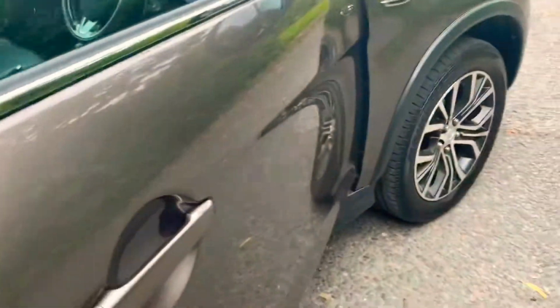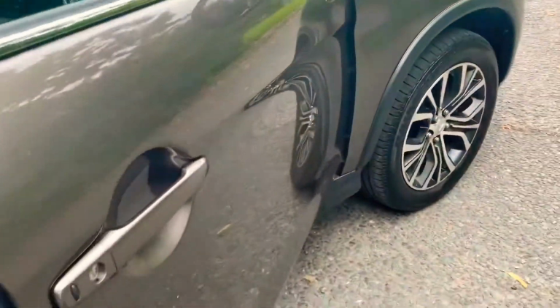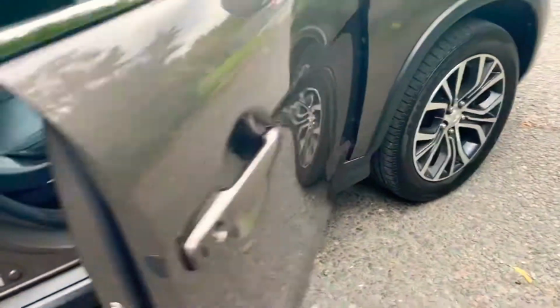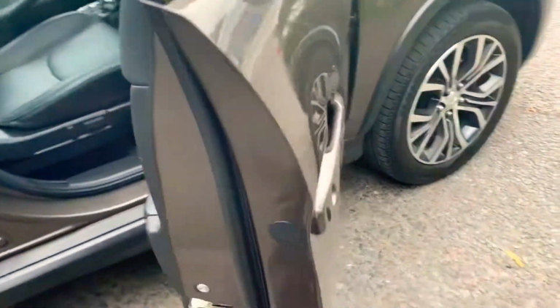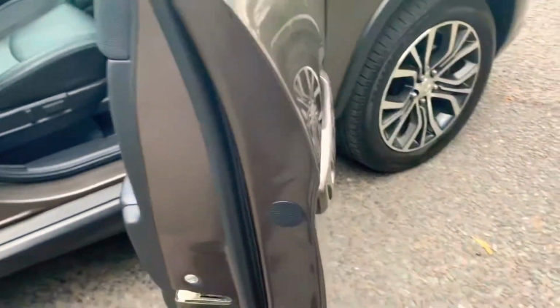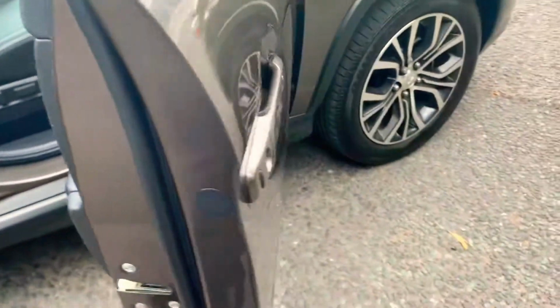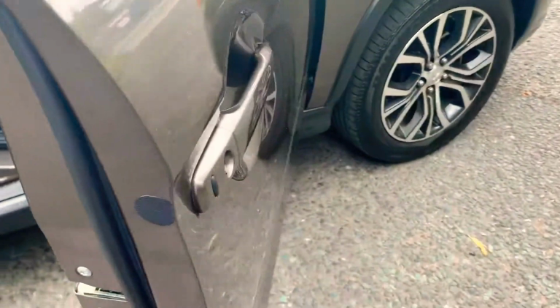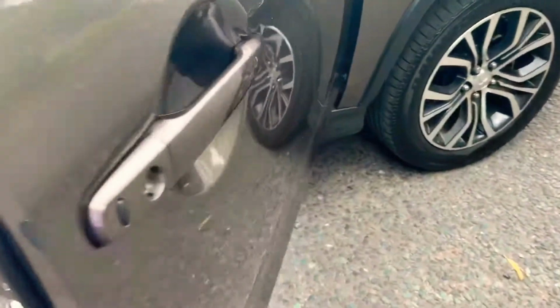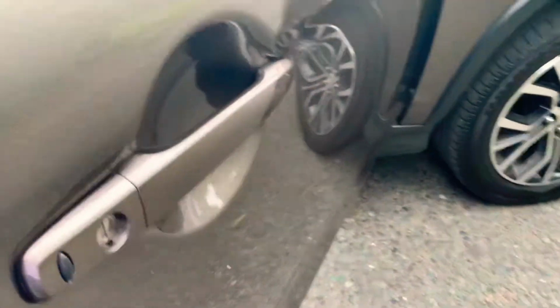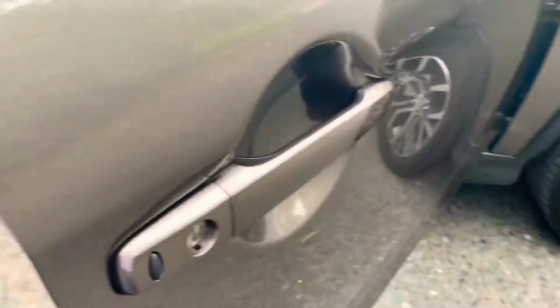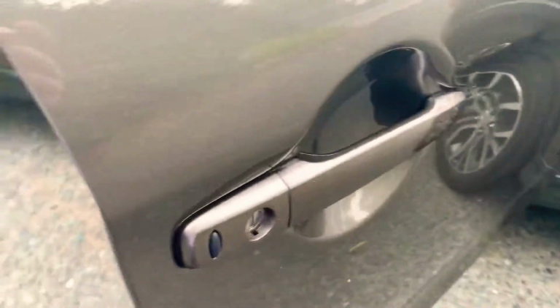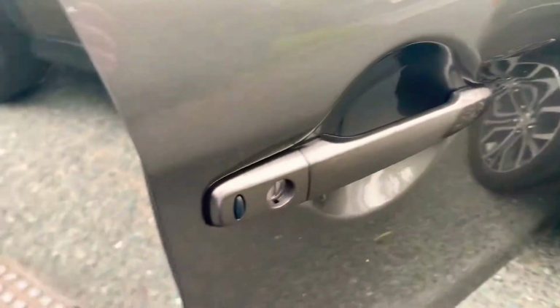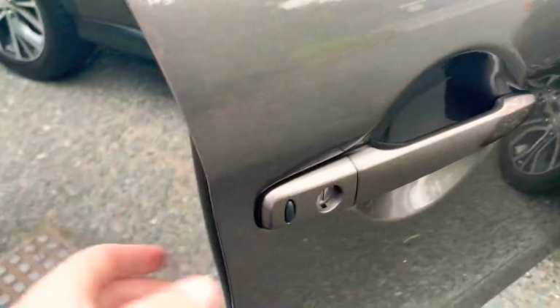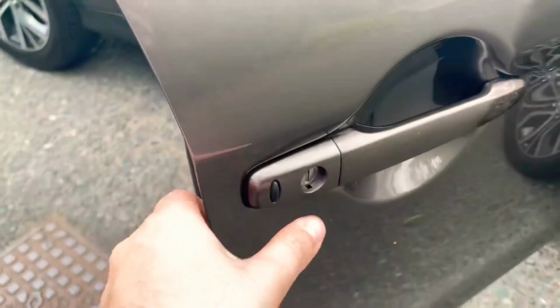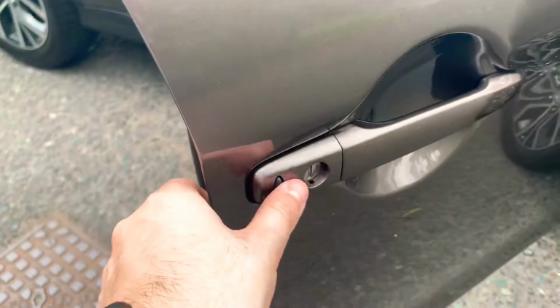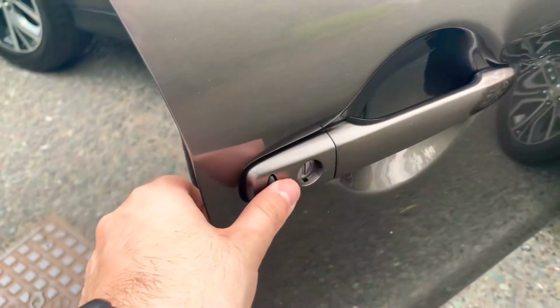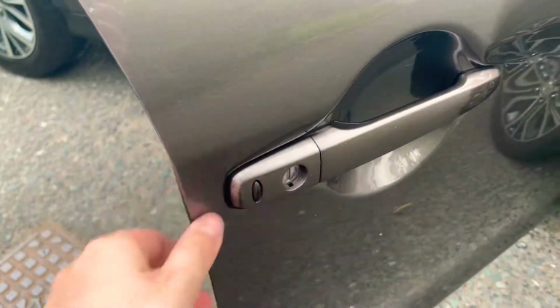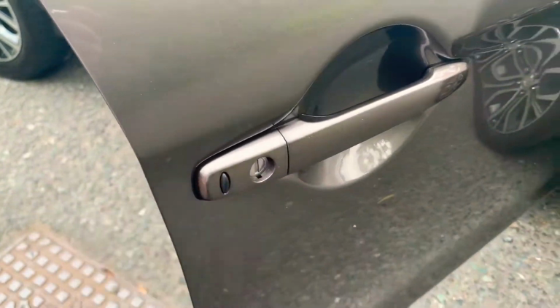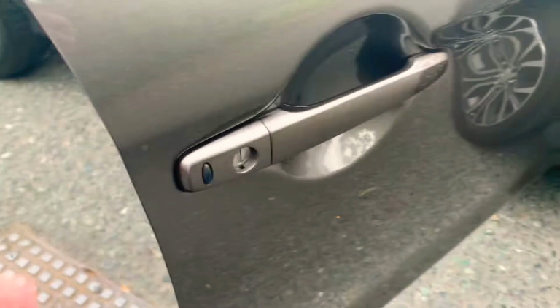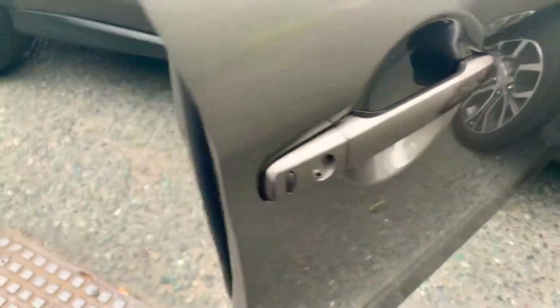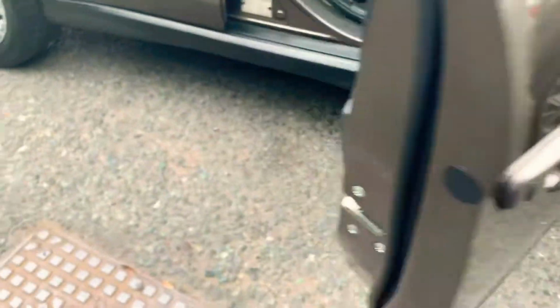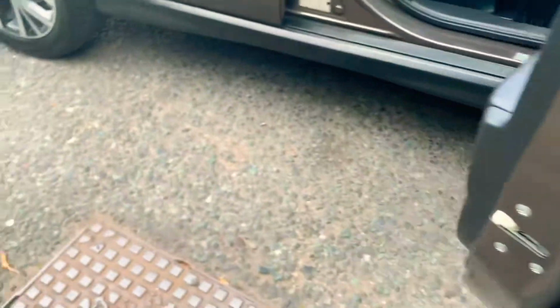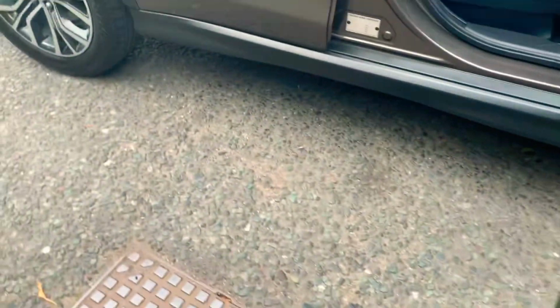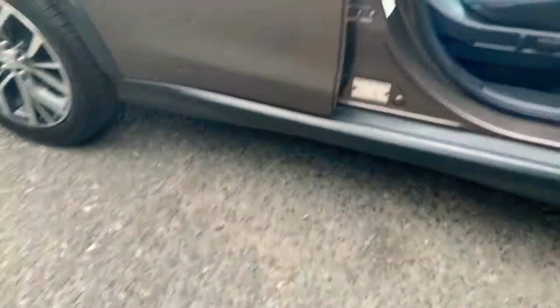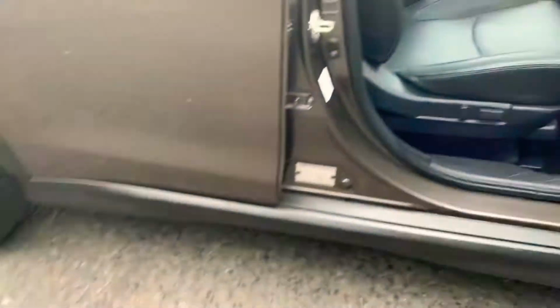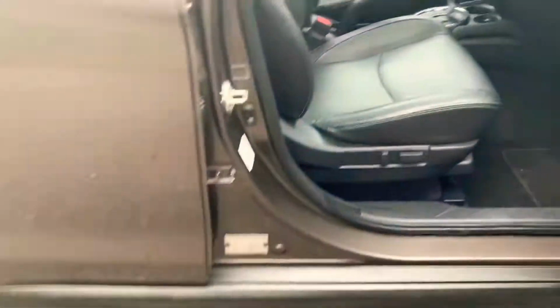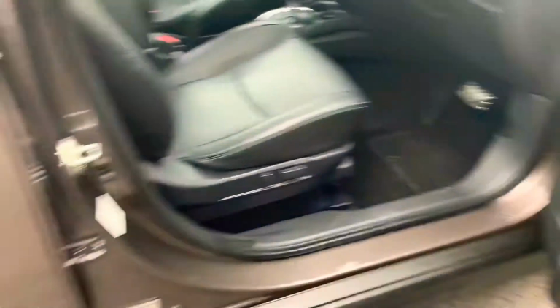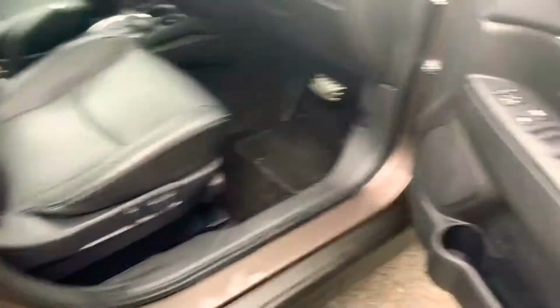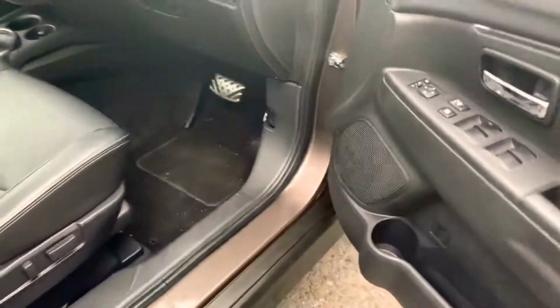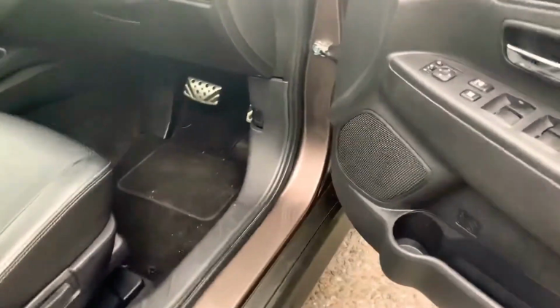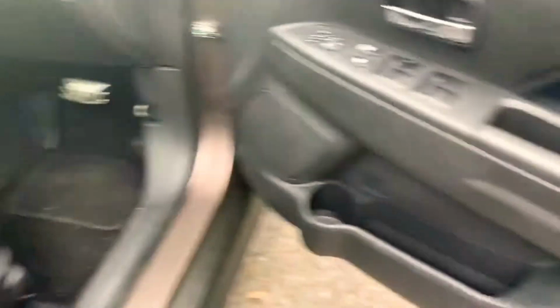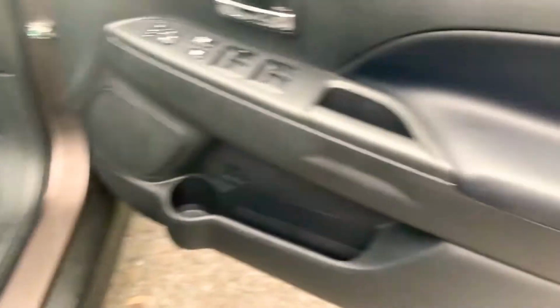As I said, keyless entry — you've got the button on the front of the door, you just press that and that will unlock or lock your vehicle.